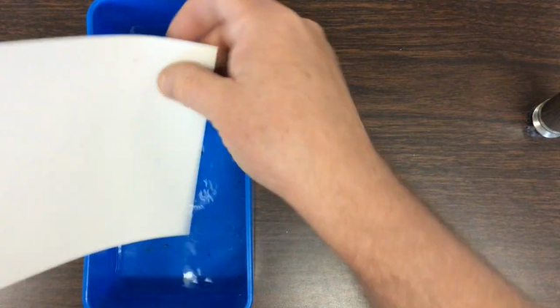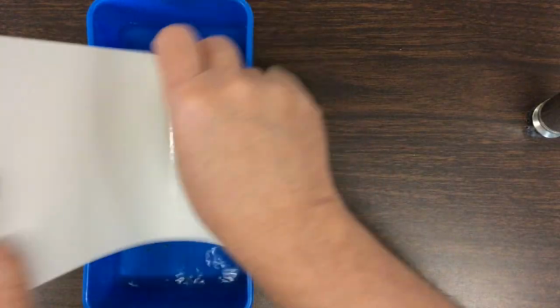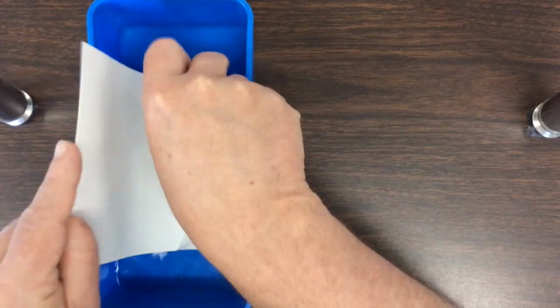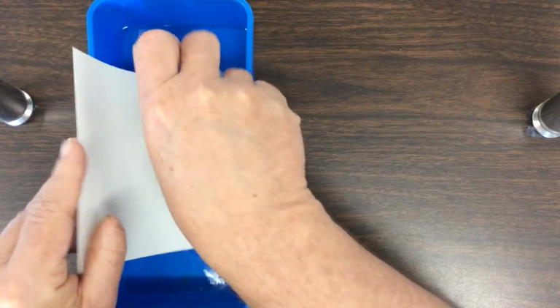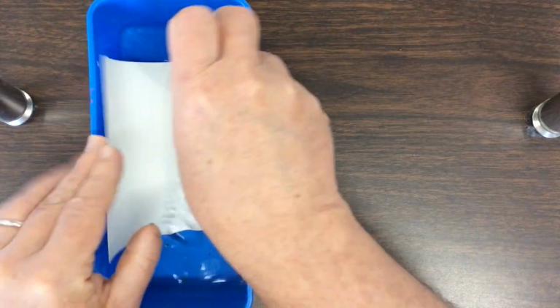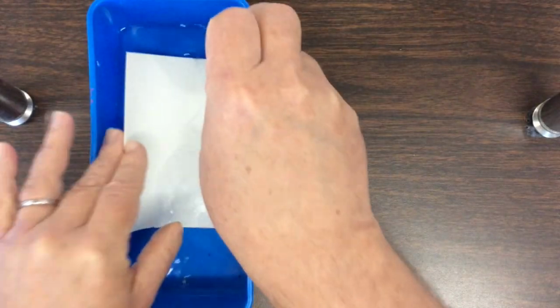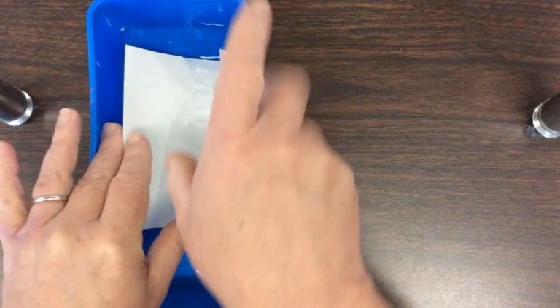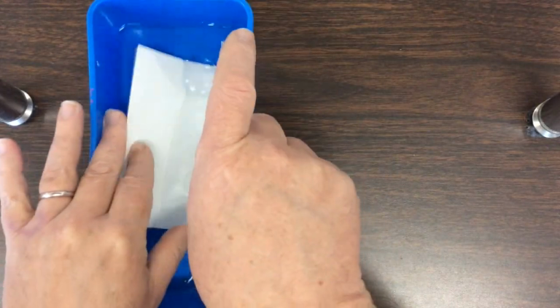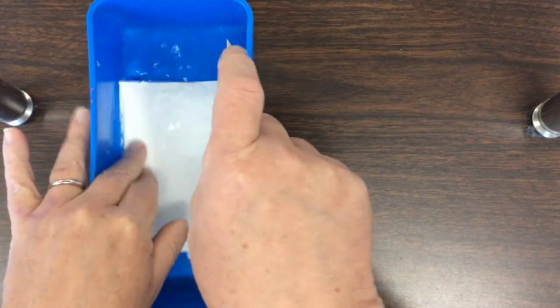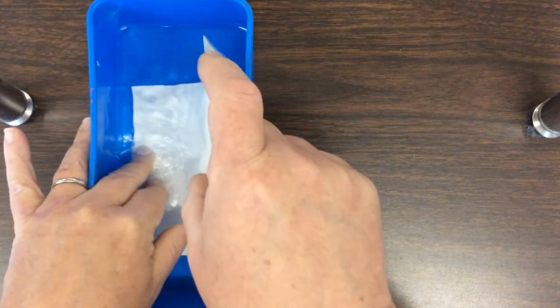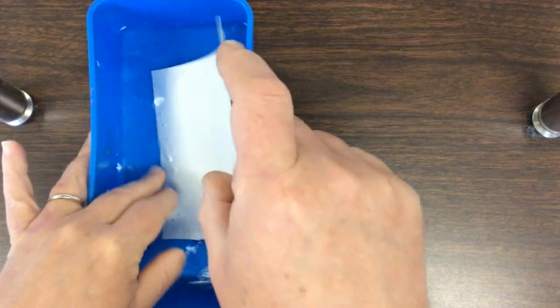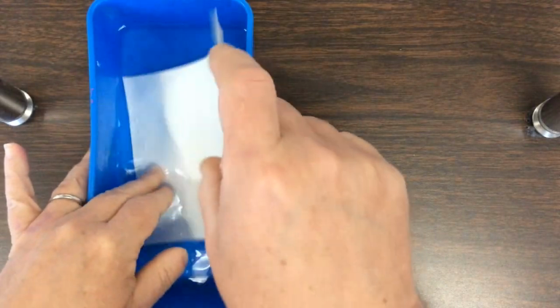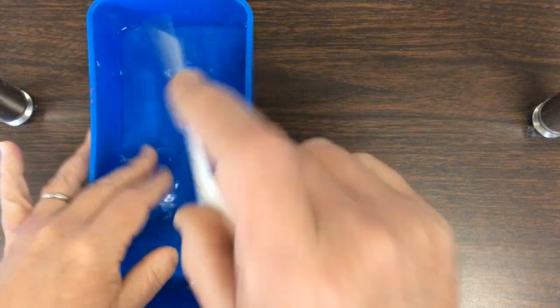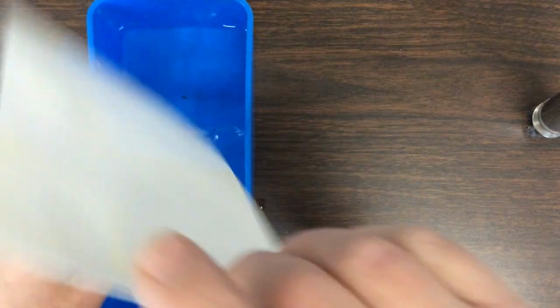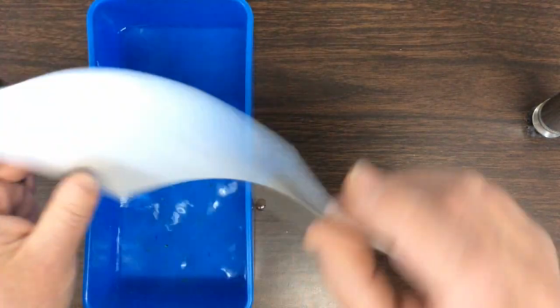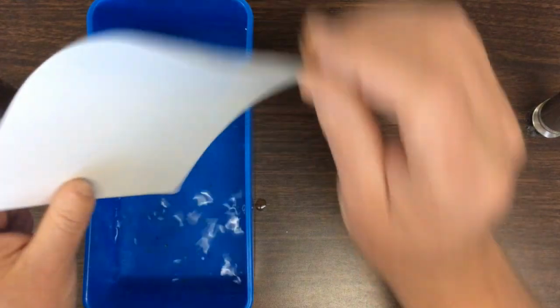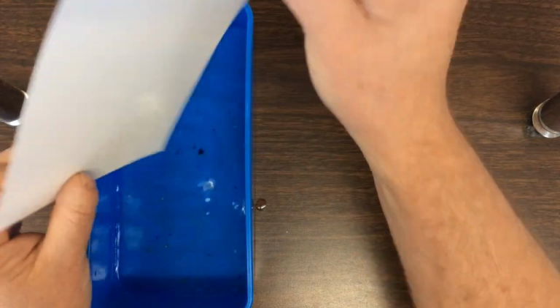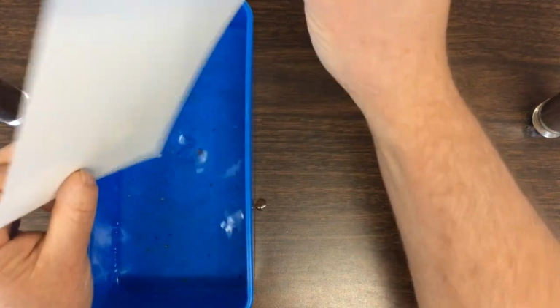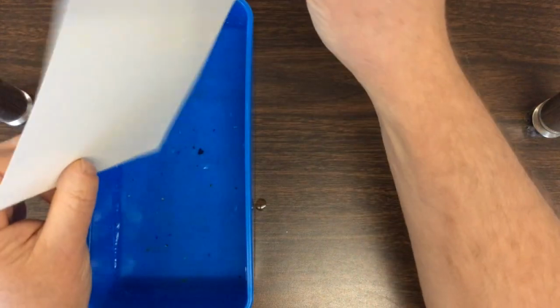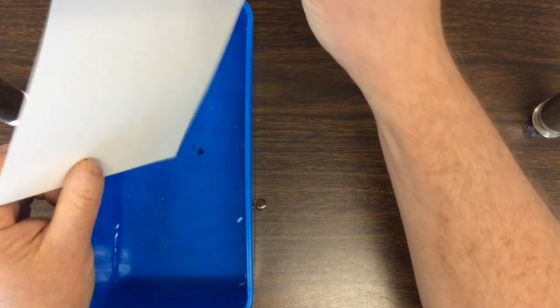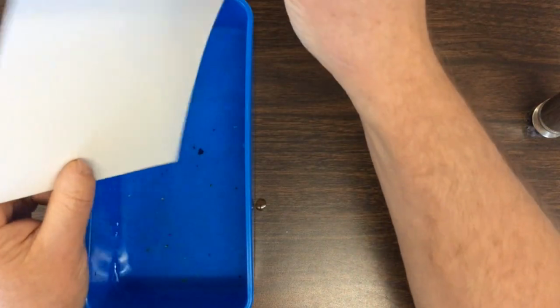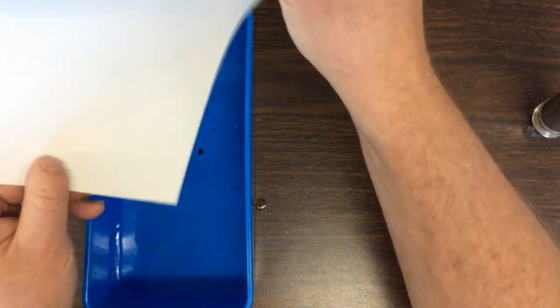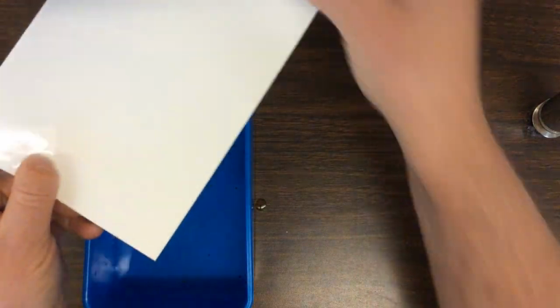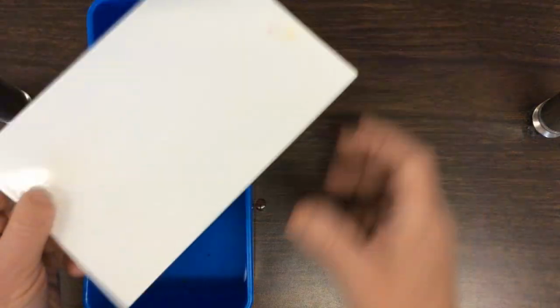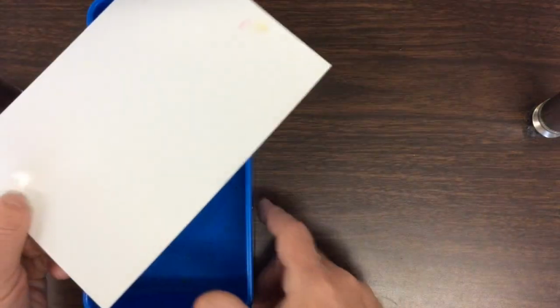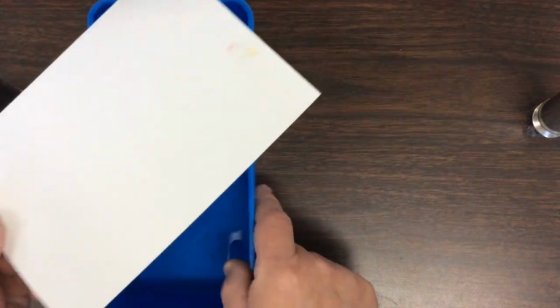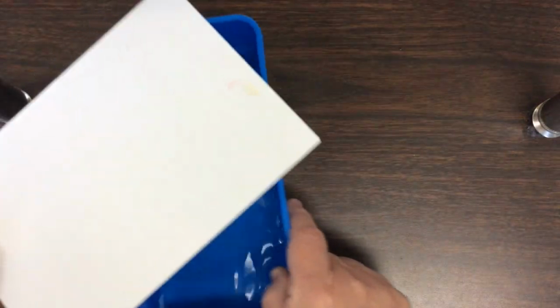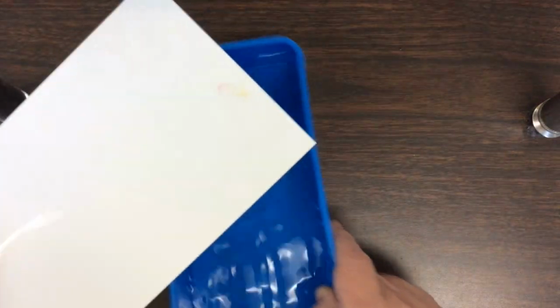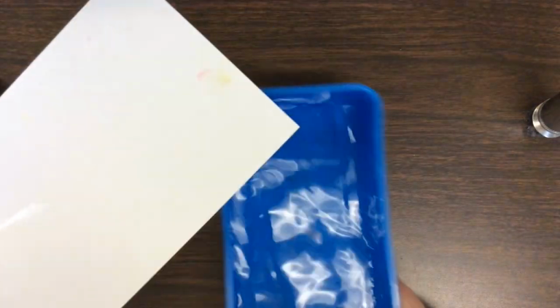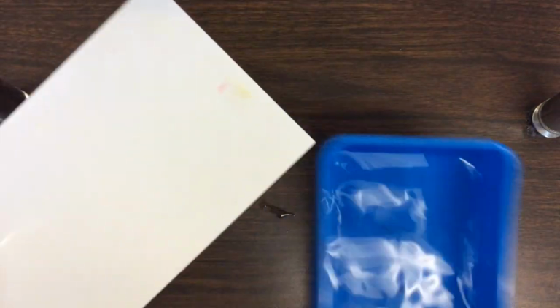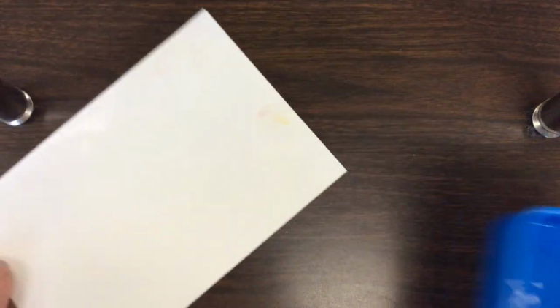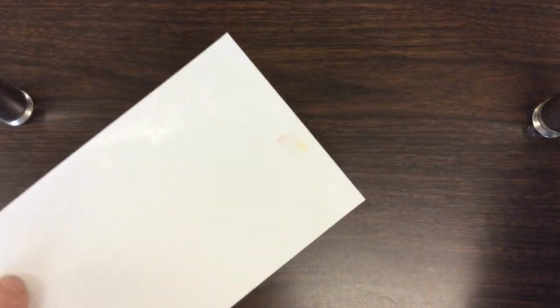Since I don't want to see the brush strokes I'm going to use really wet paper. That will blur my brush marks so that all we get is a wash of color.